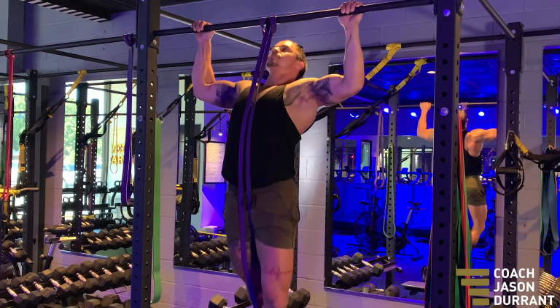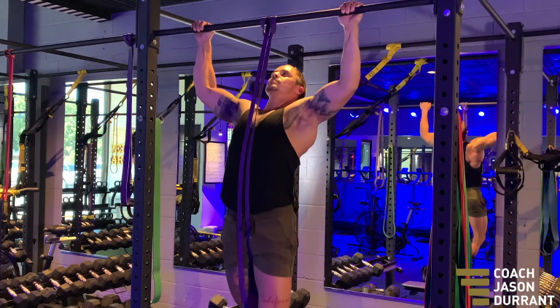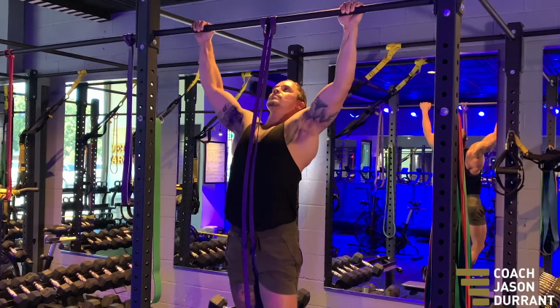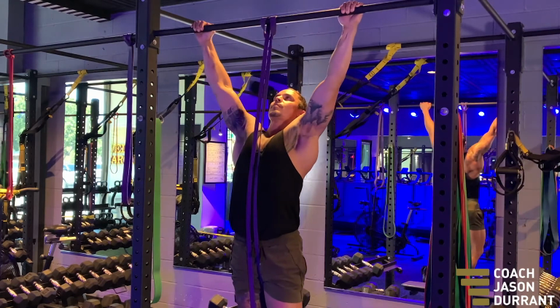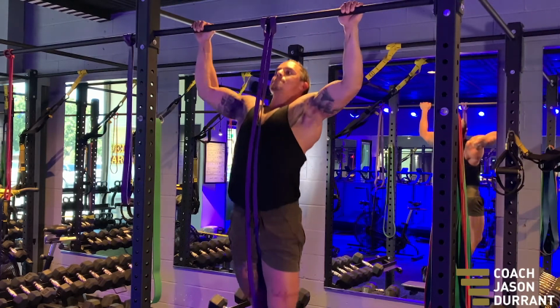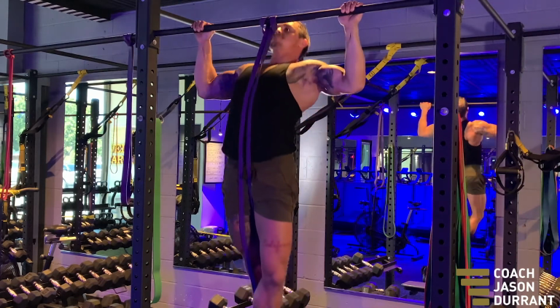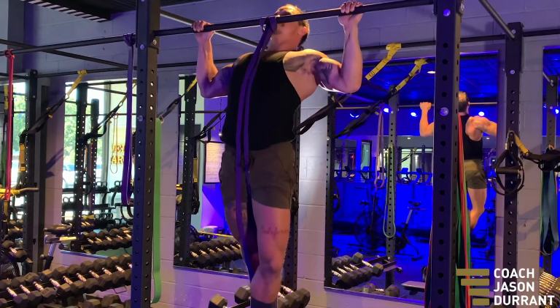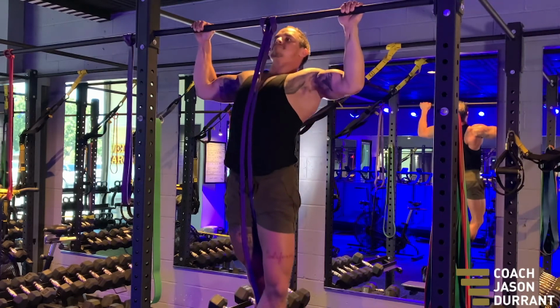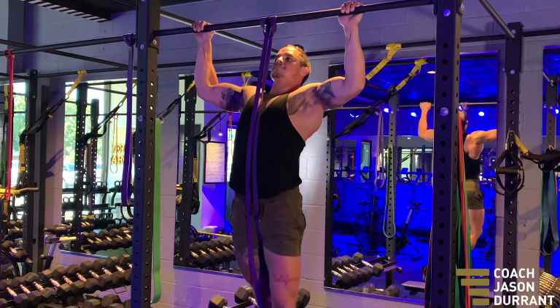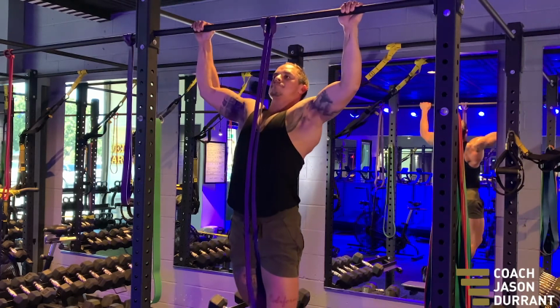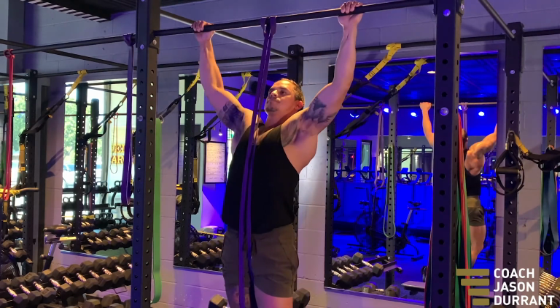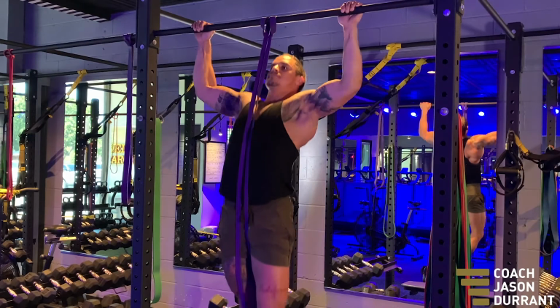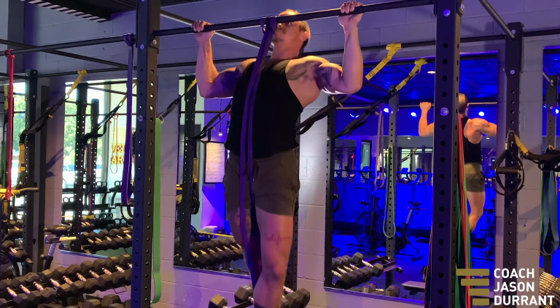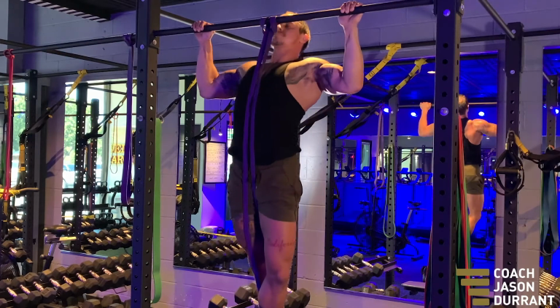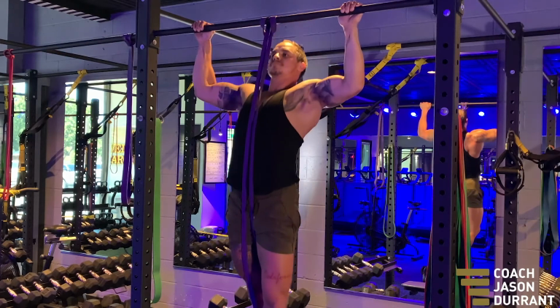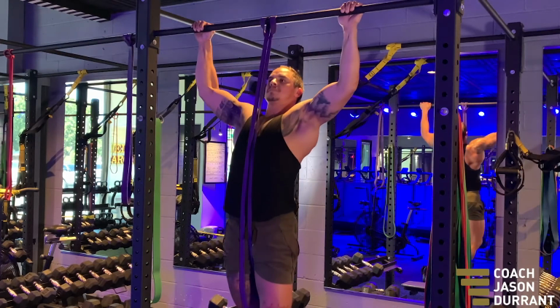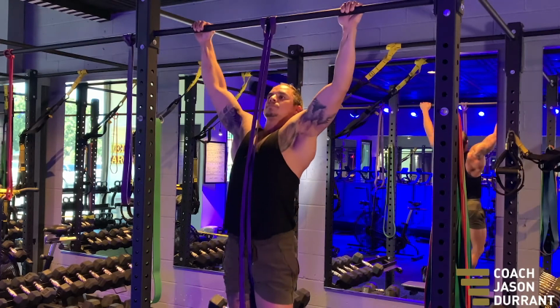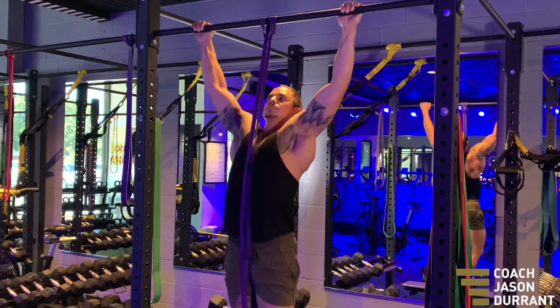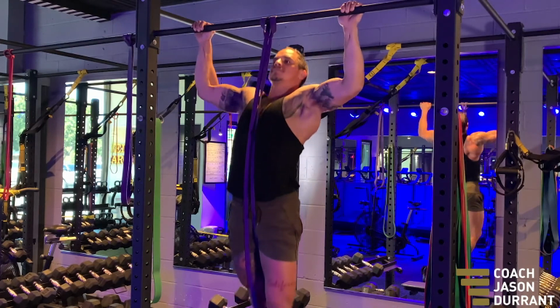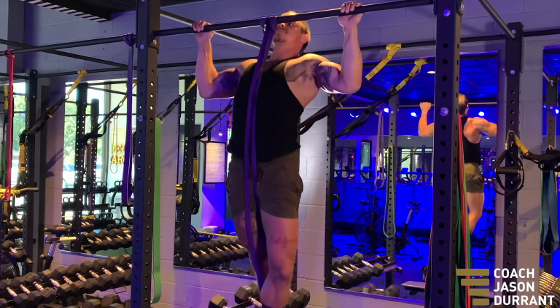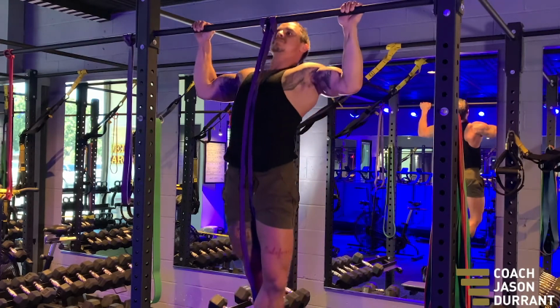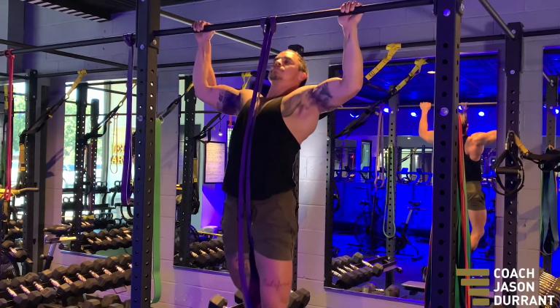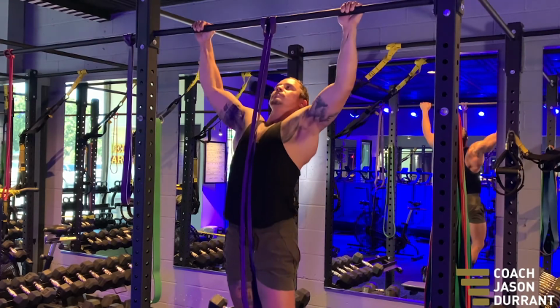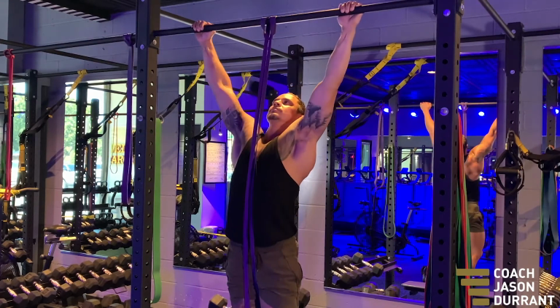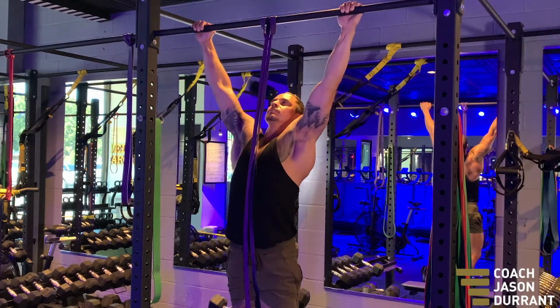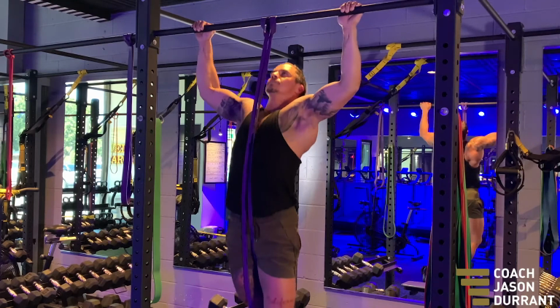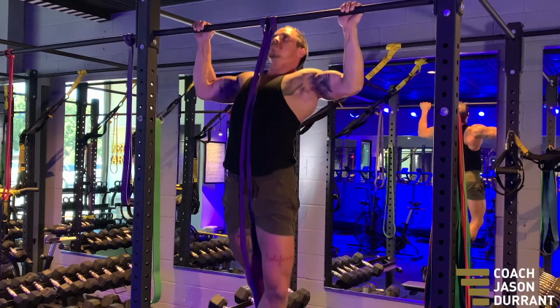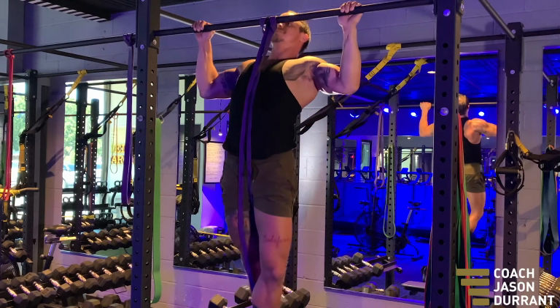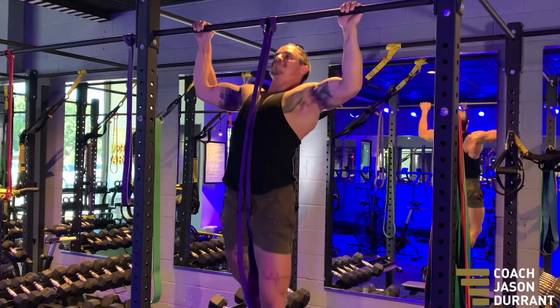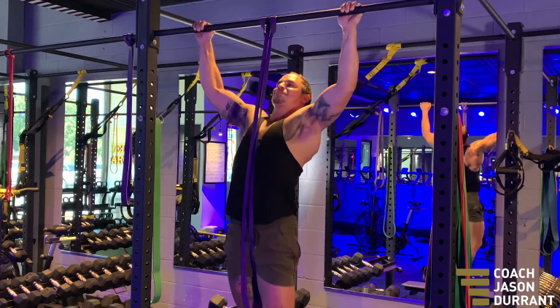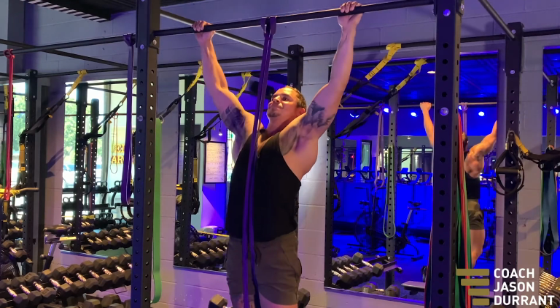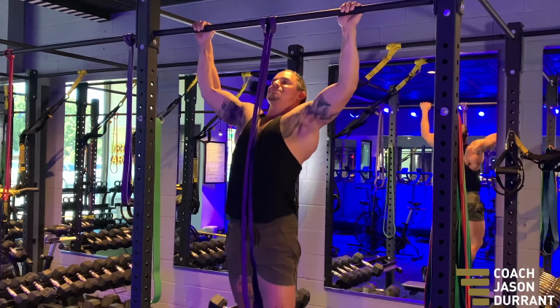As I pull up, I'm controlling it and then I control it down. I try not to let my shoulders shrug up towards my ears — no matter where I am in this movement, I'm trying to keep them down the whole time. Same posture throughout the movement.